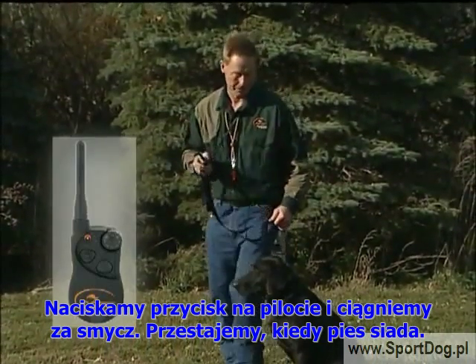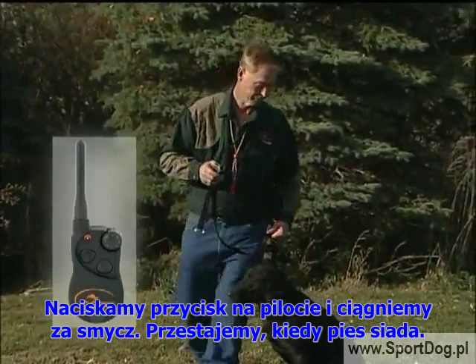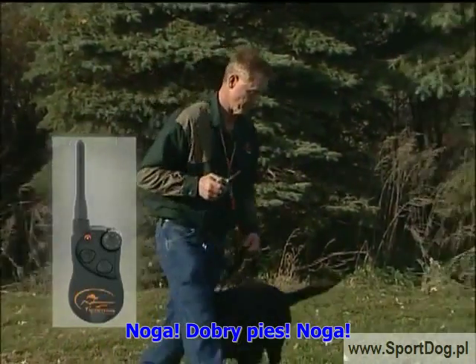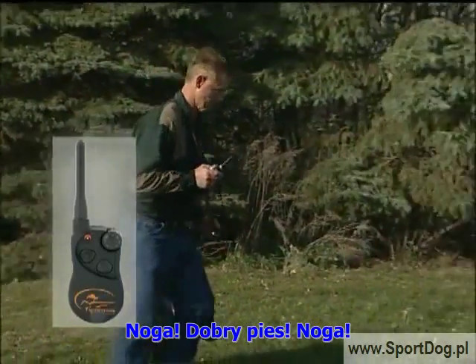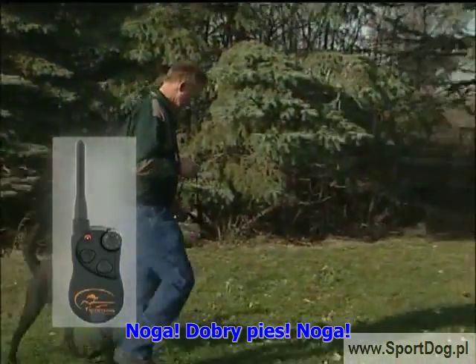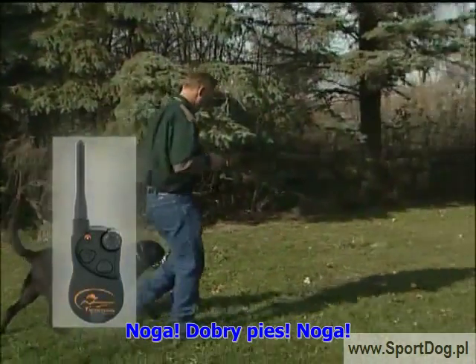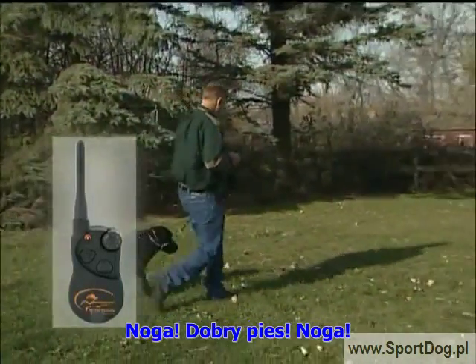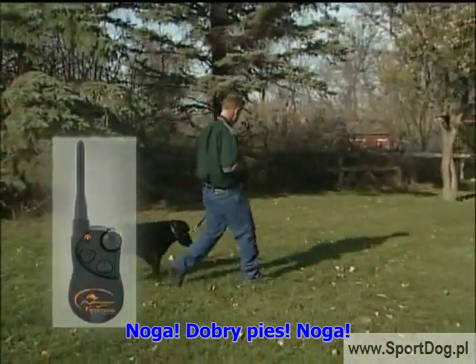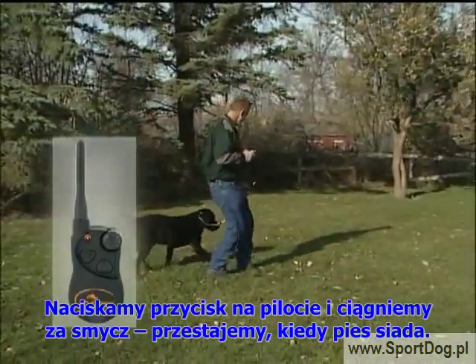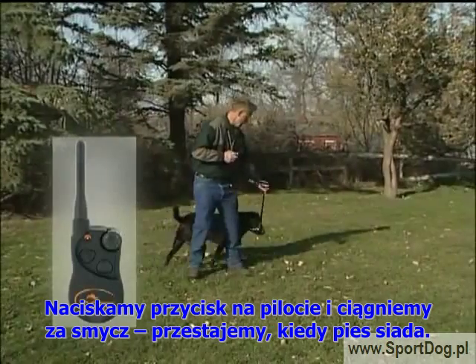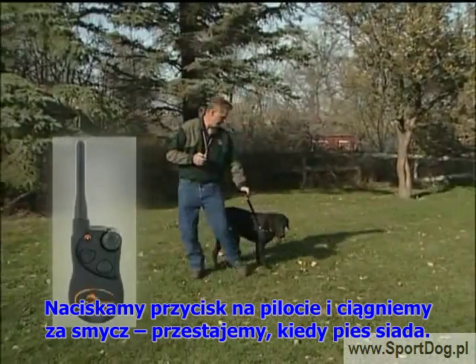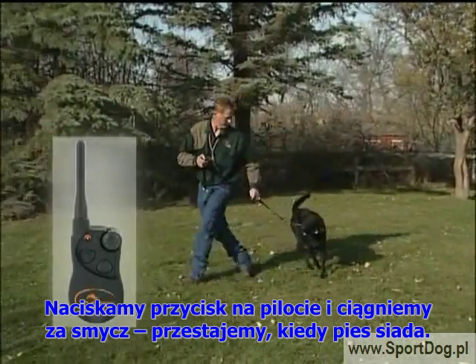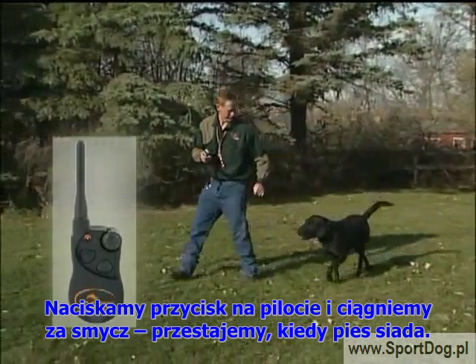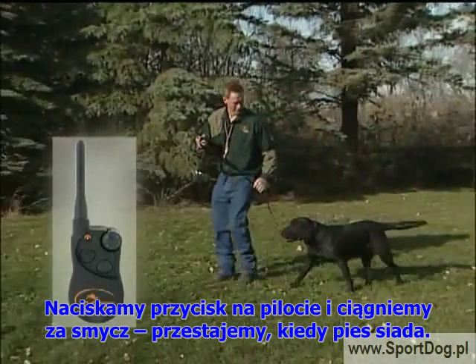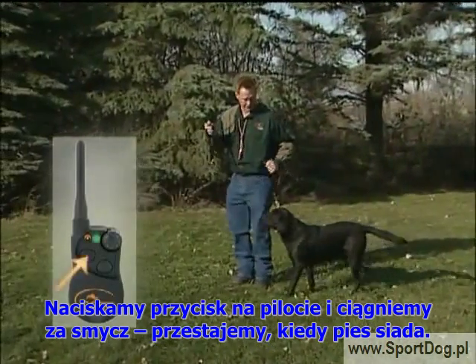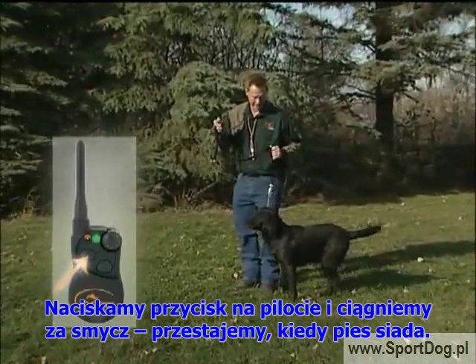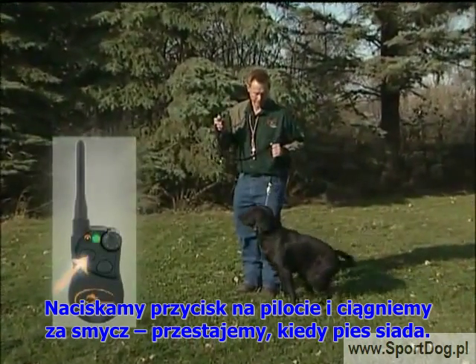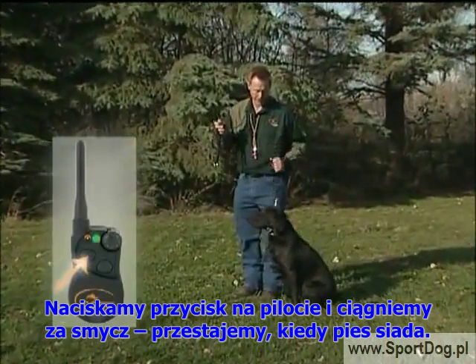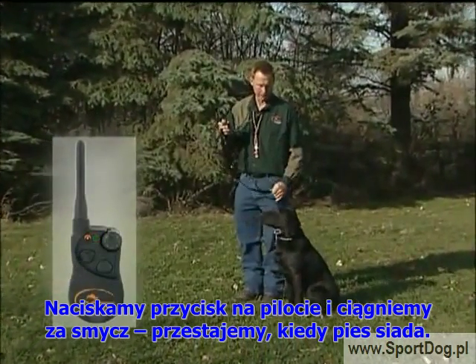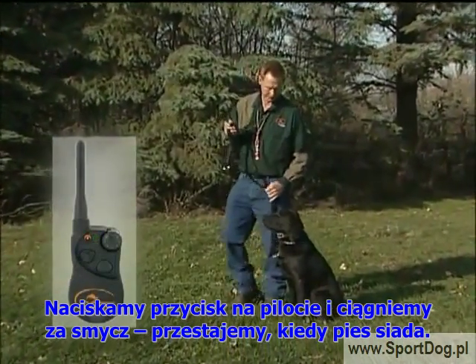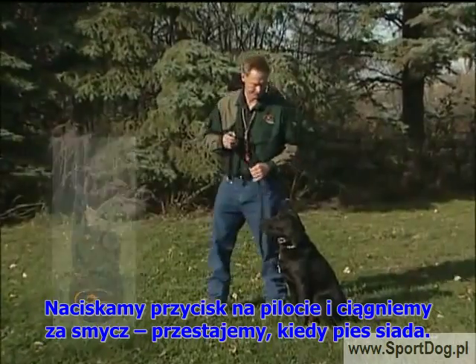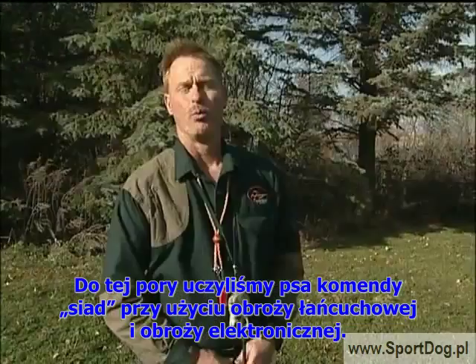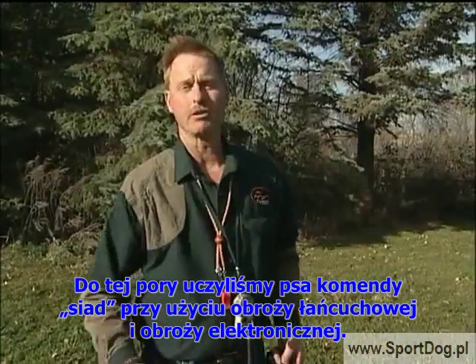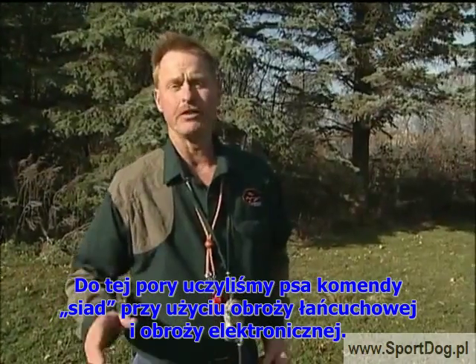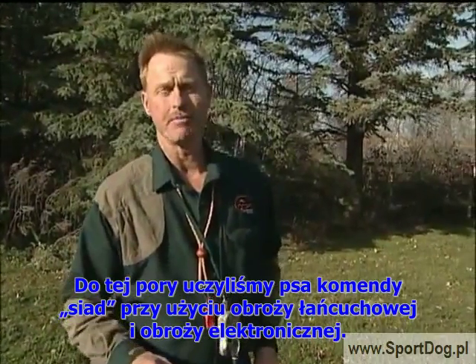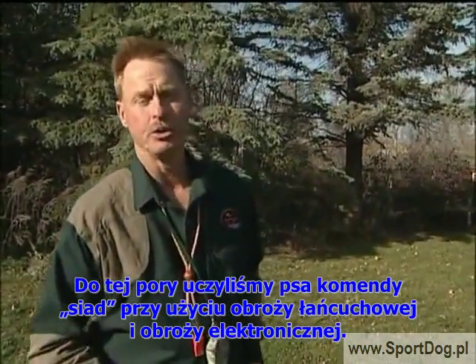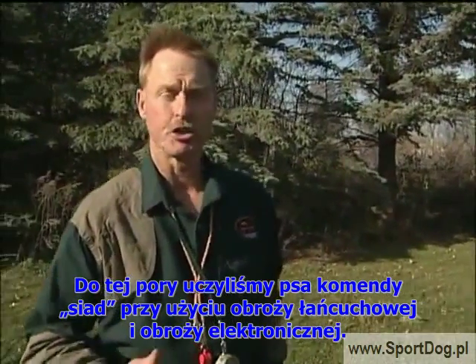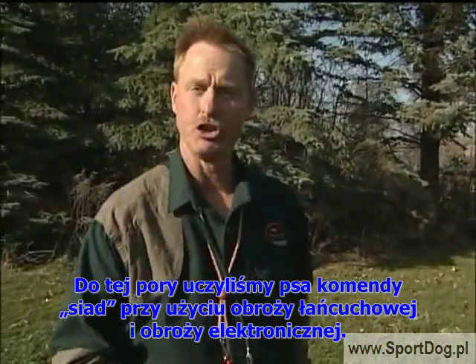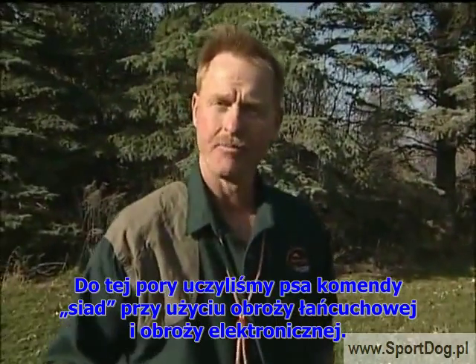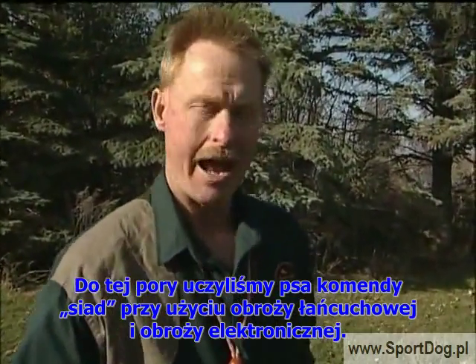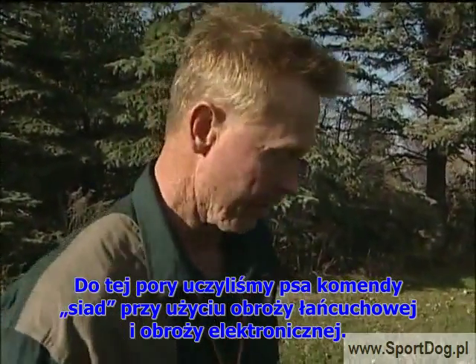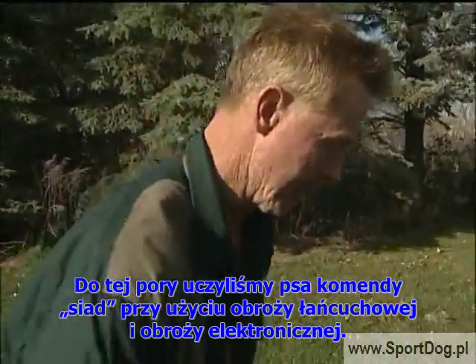Heel. Good boy. Heel. Pressure on, pressure off for sit. Heel. Pressure on, pressure off. We've now completed the sit command using our training chain and our e-collar.